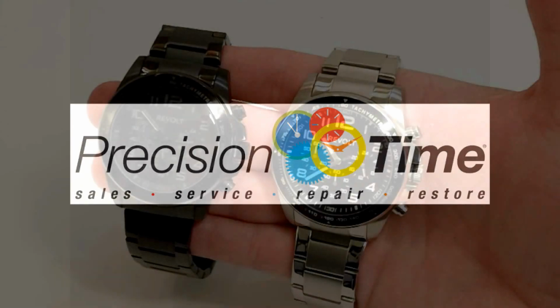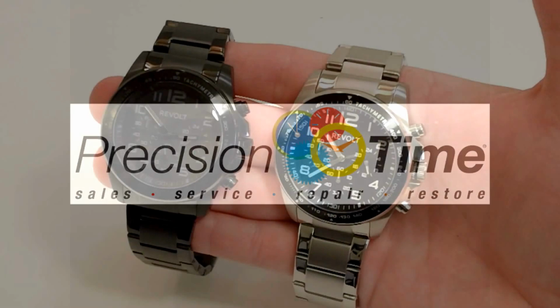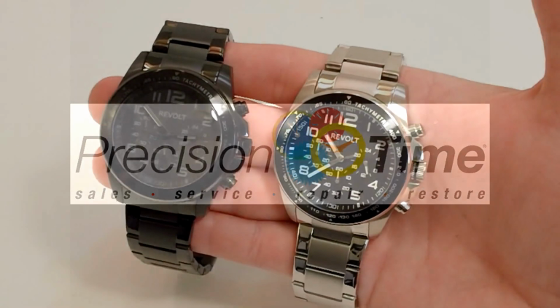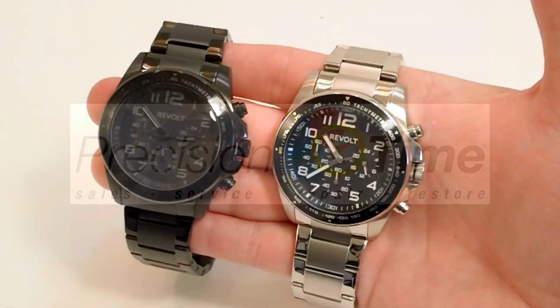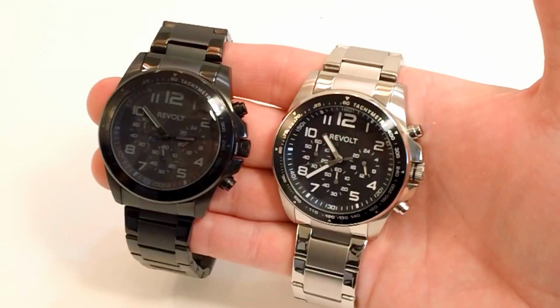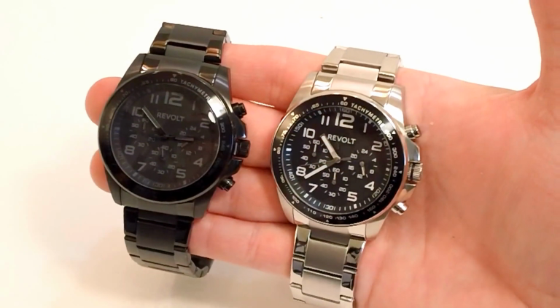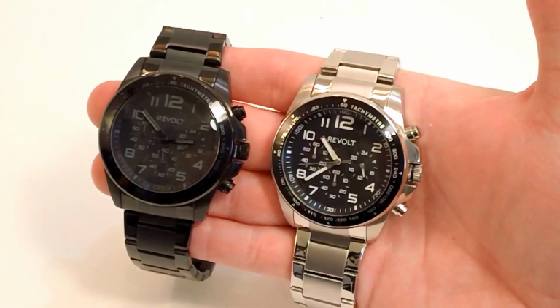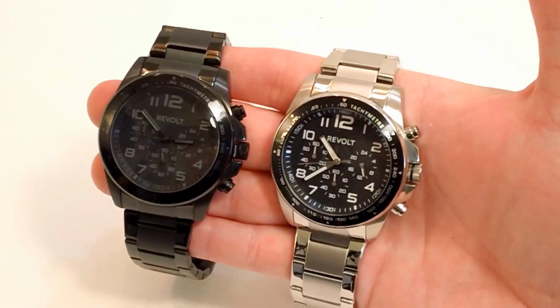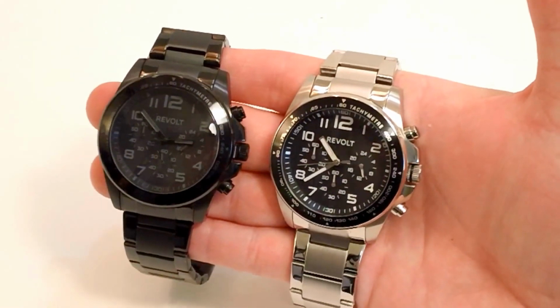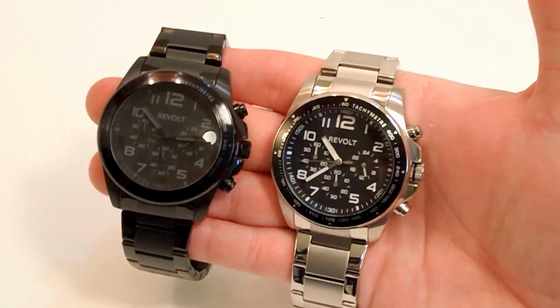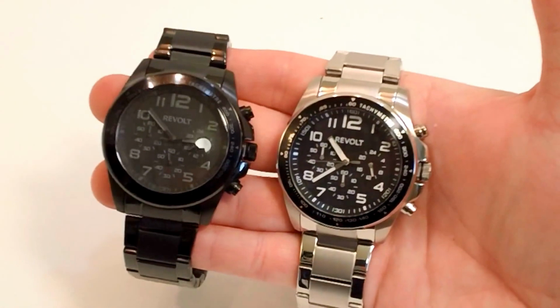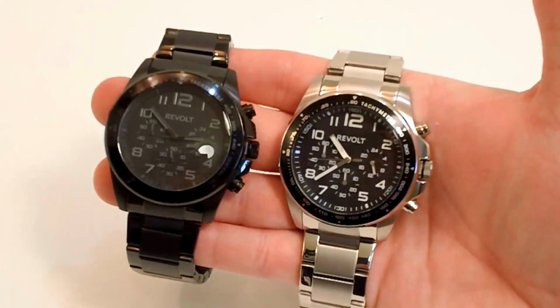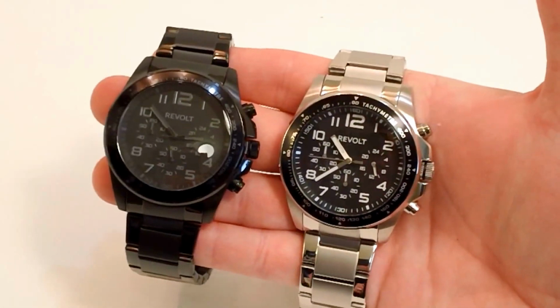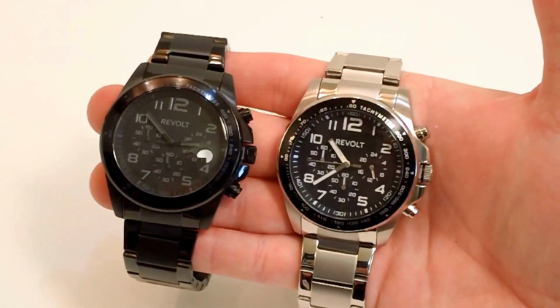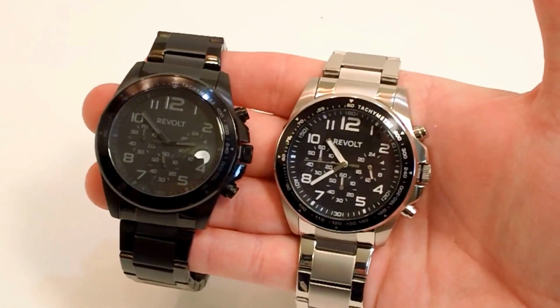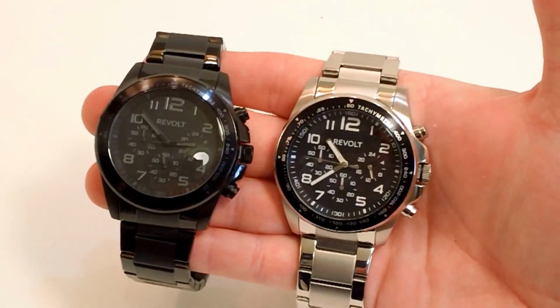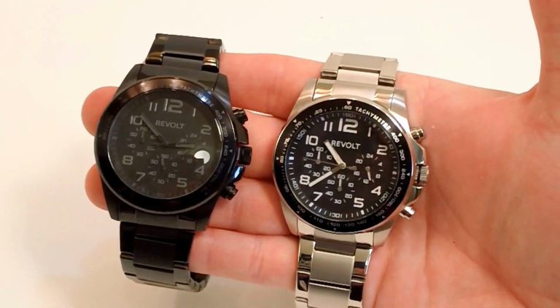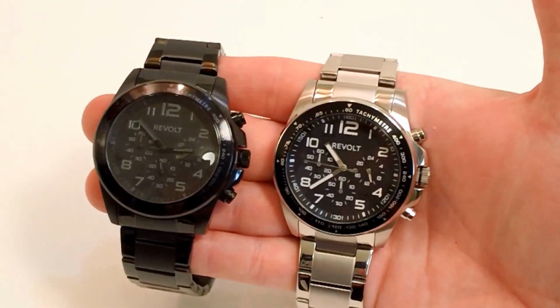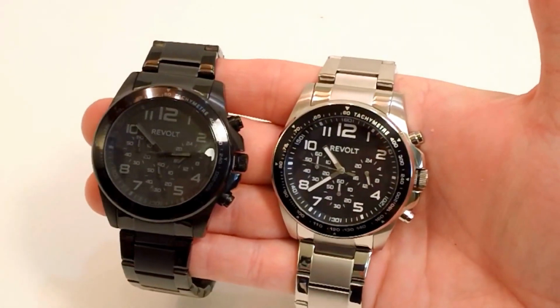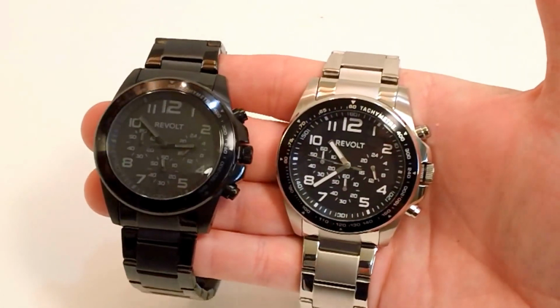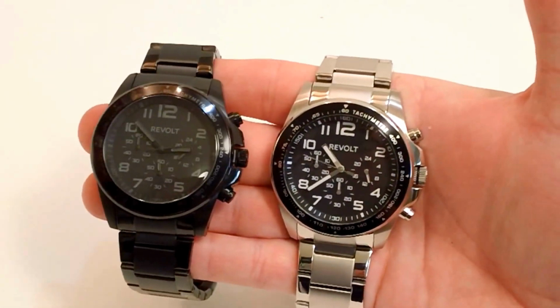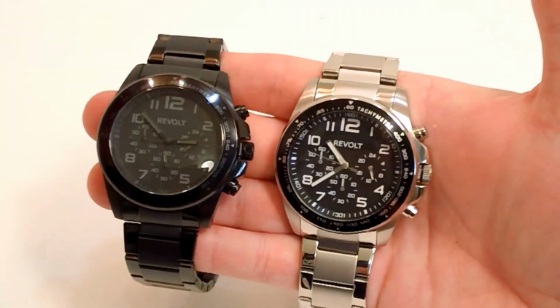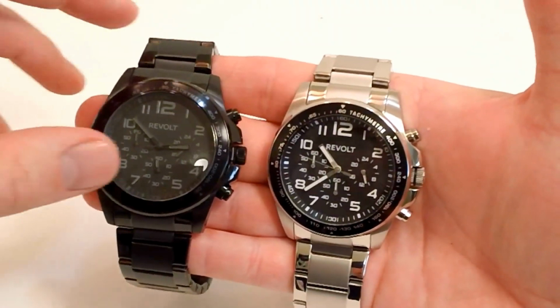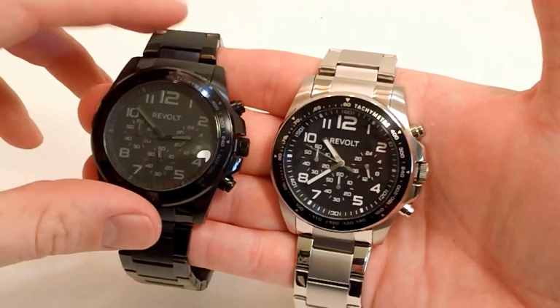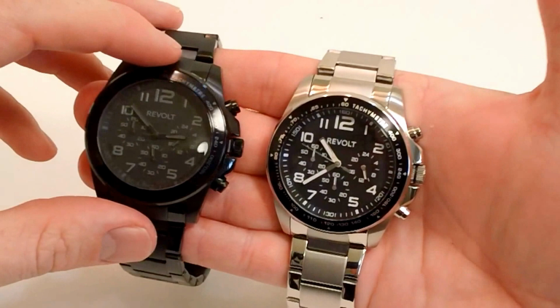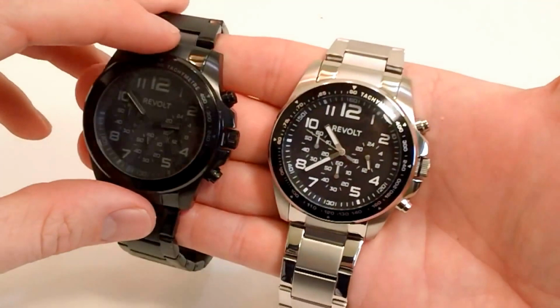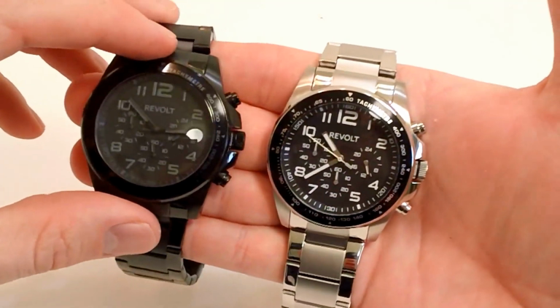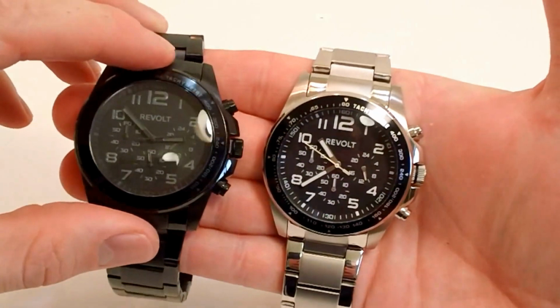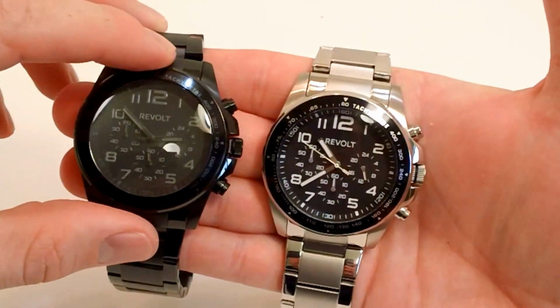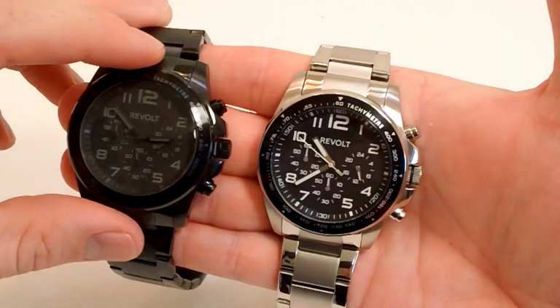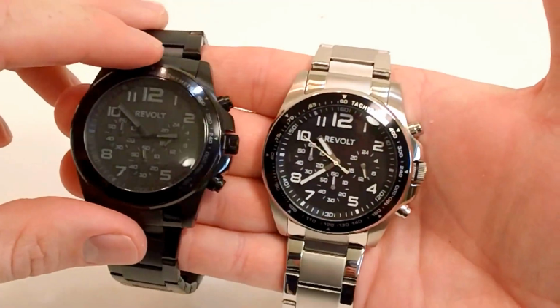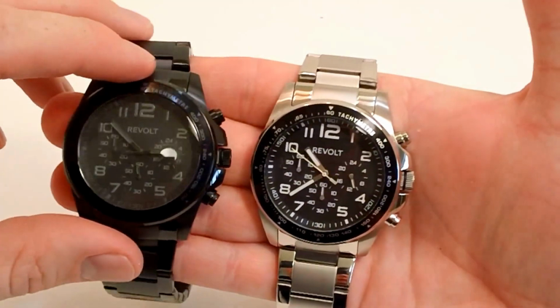I'm going to take a look today at the Revolt Rise Chronograph. This is a Japanese quartz chronograph style from Revolt — brand new. I really love the design on this; it has kind of a sporty look to it.